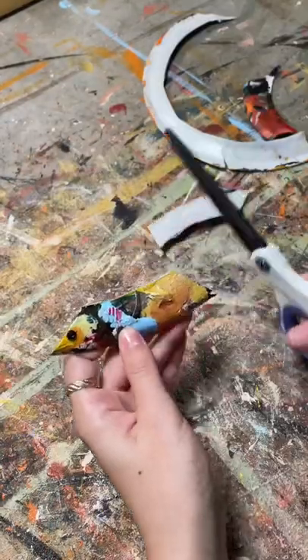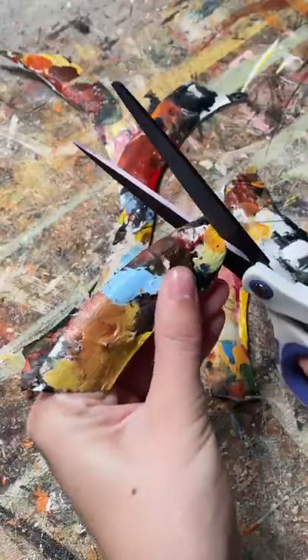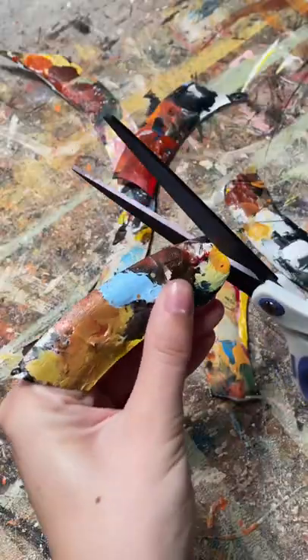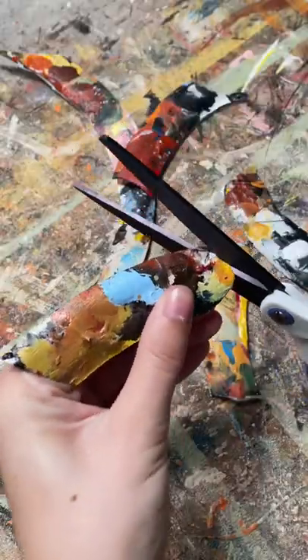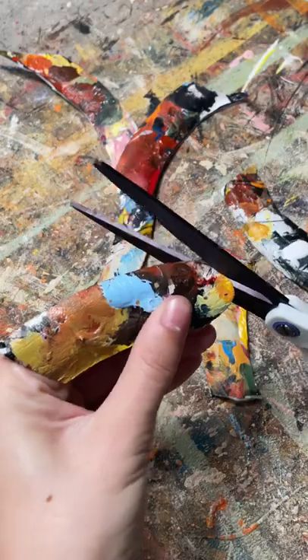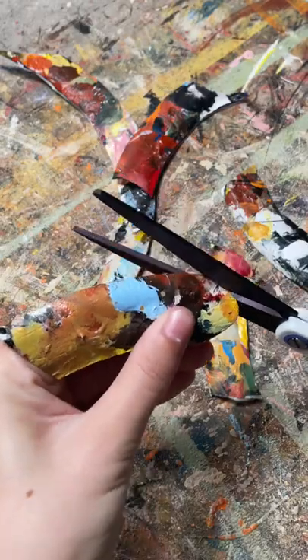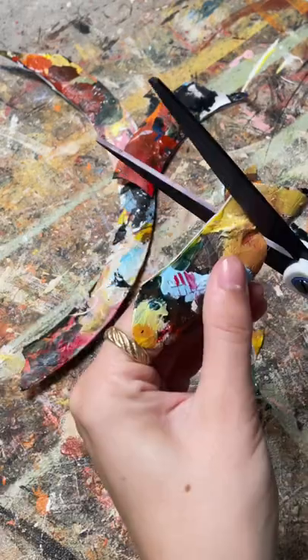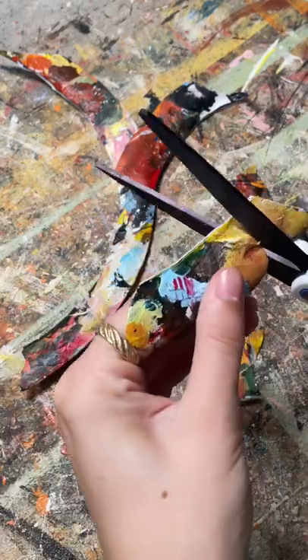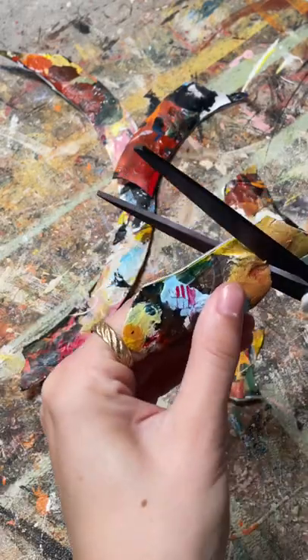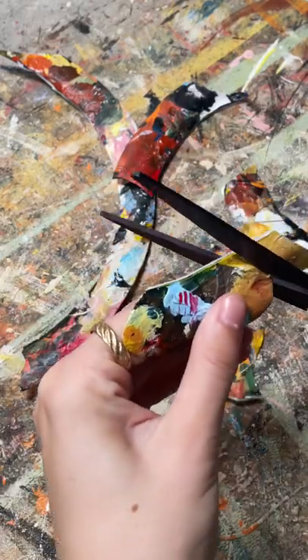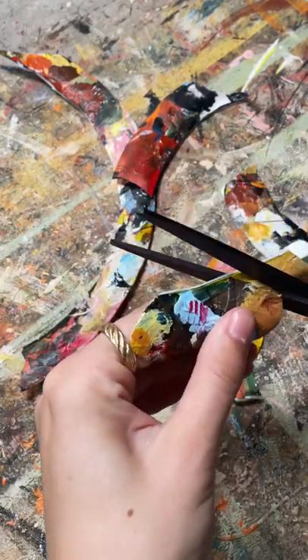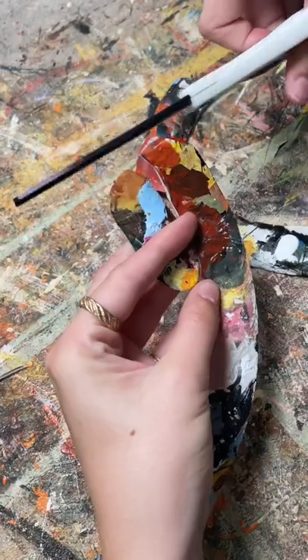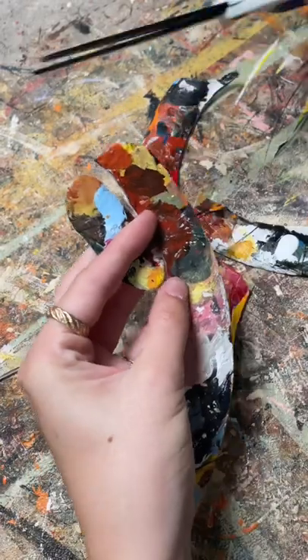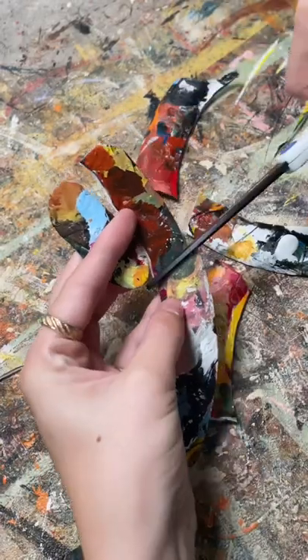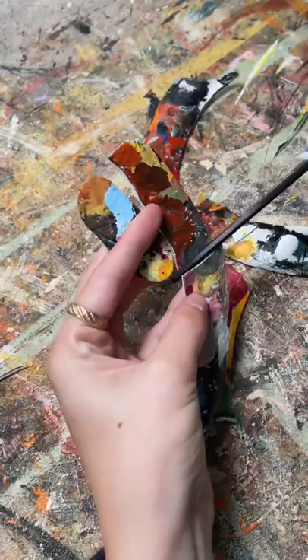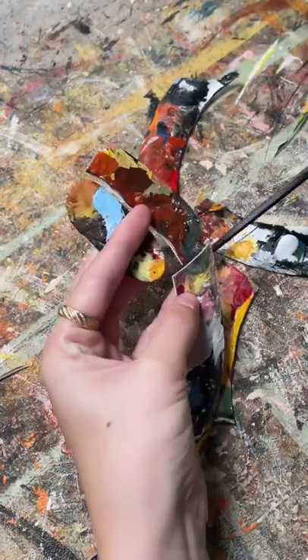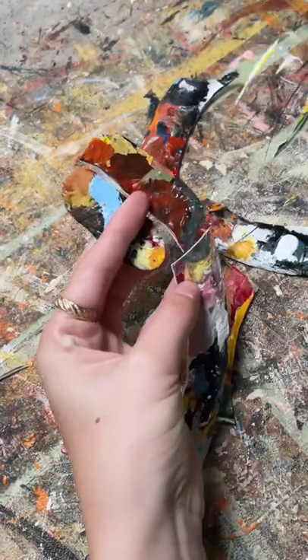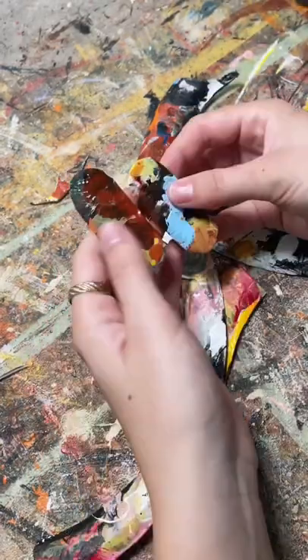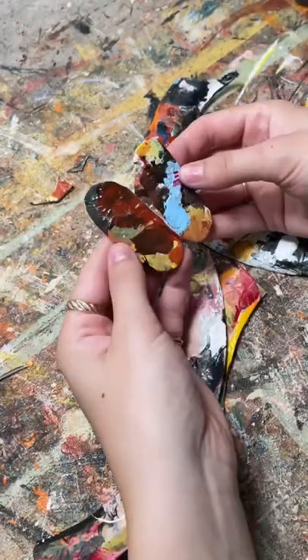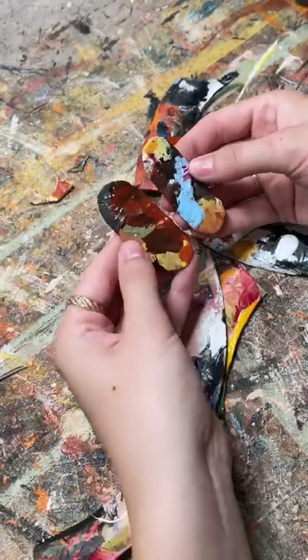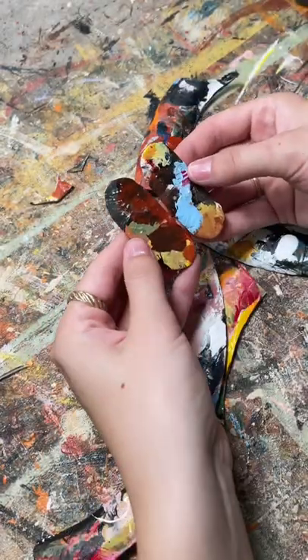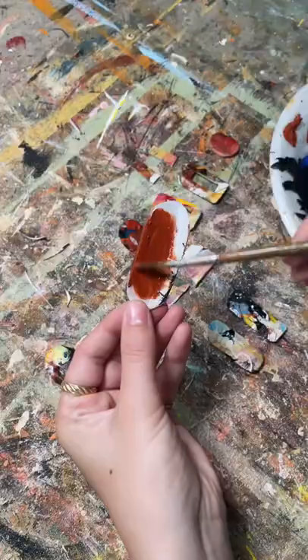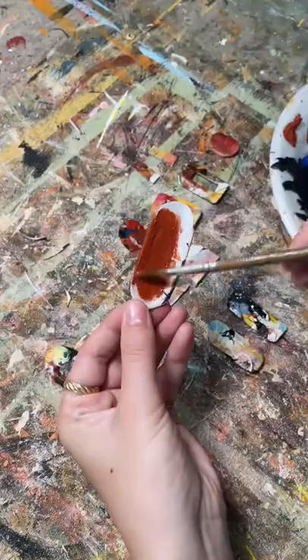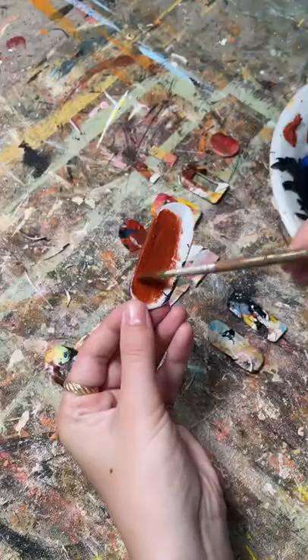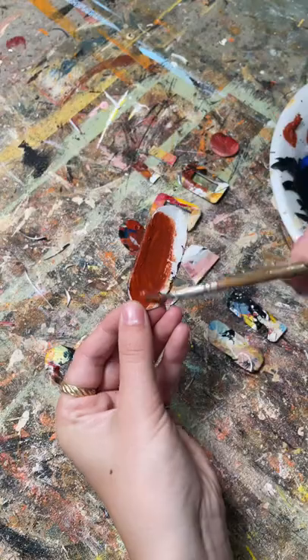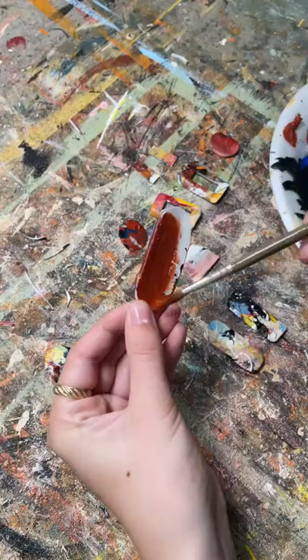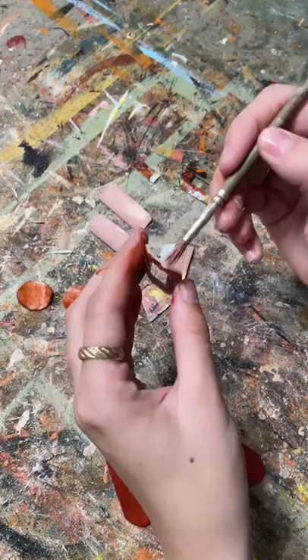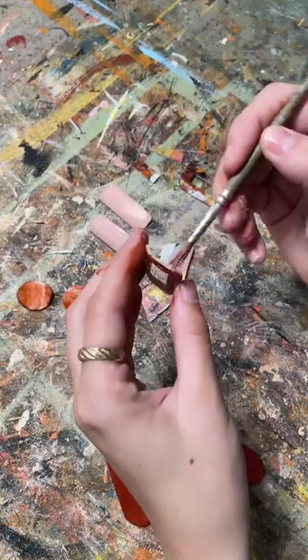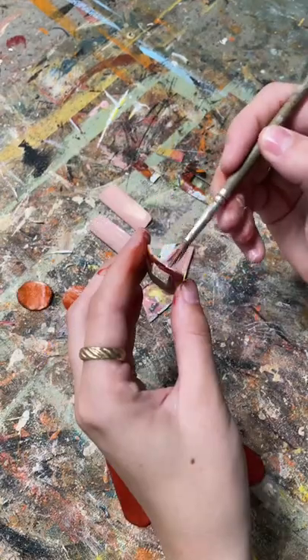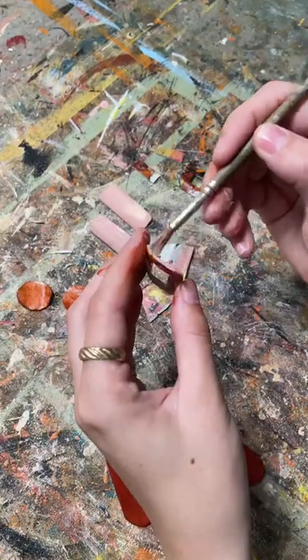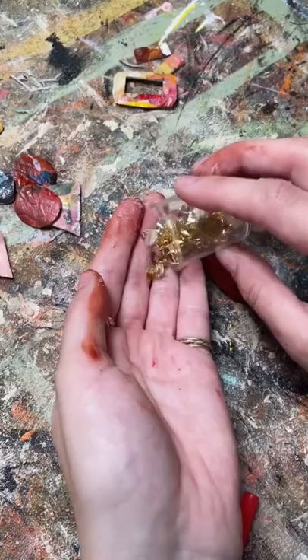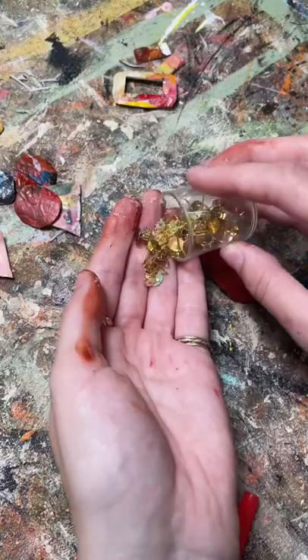I'll upcycle the middle part later because I'm not exactly sure what I want to do with it, but I thought the edges were so pretty and unique so I made some earrings.